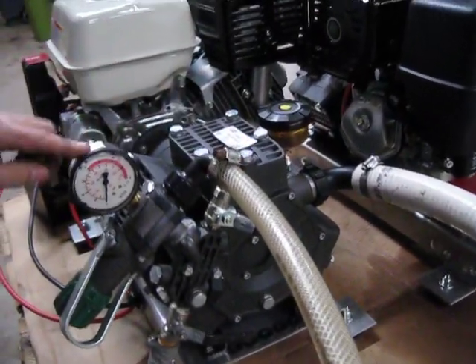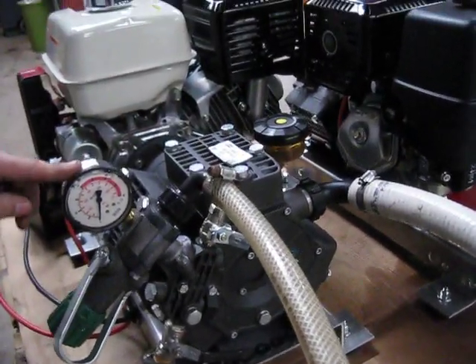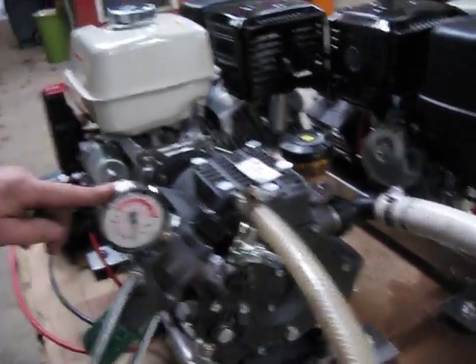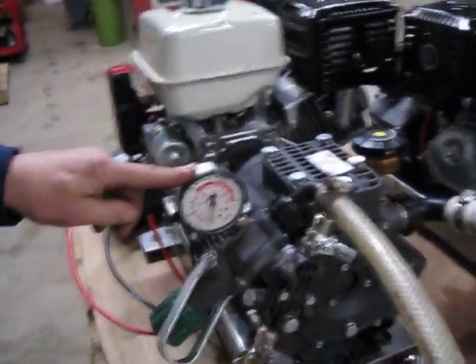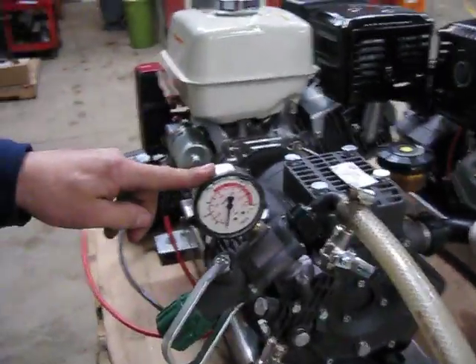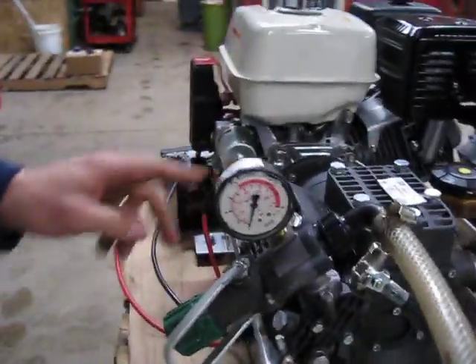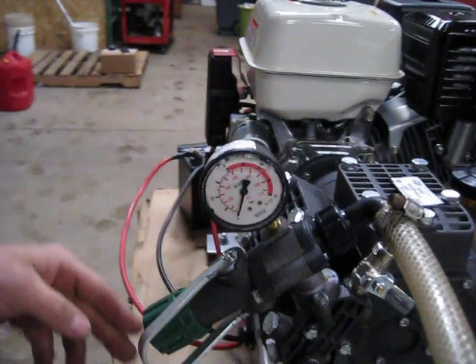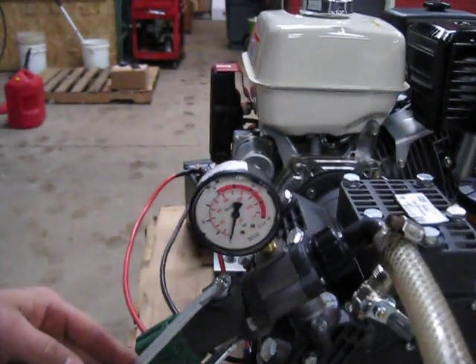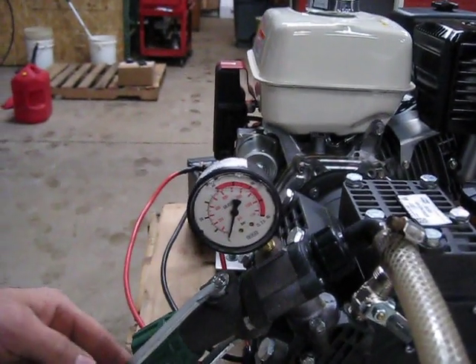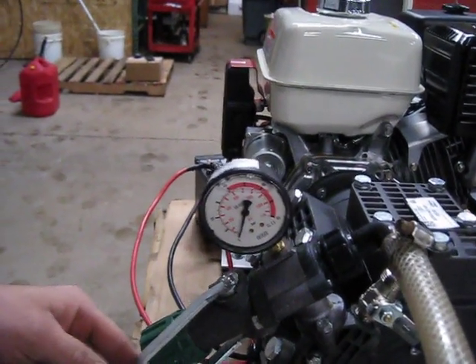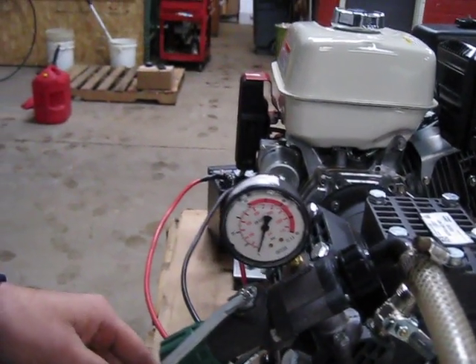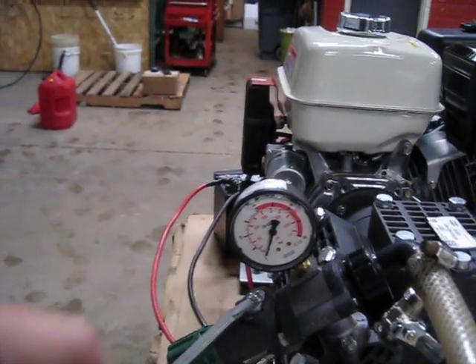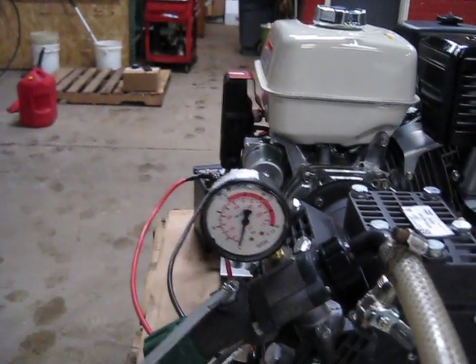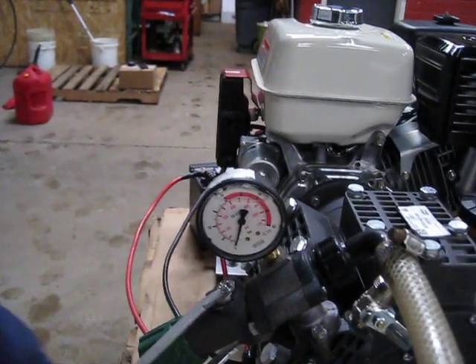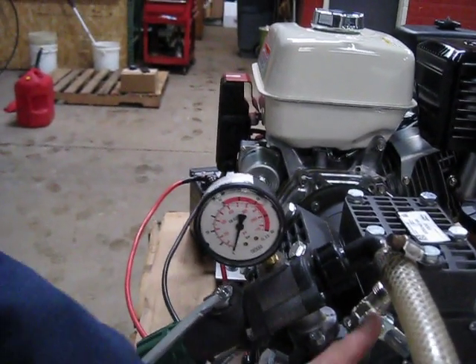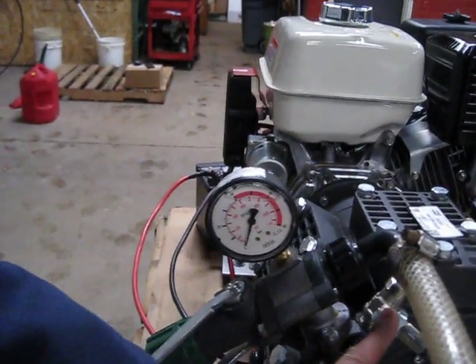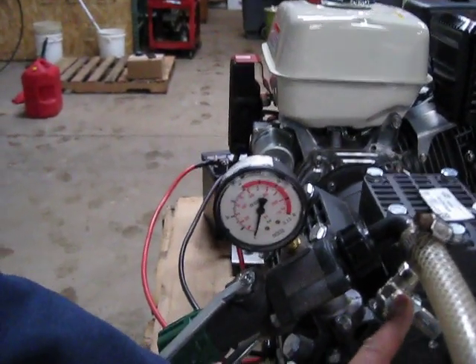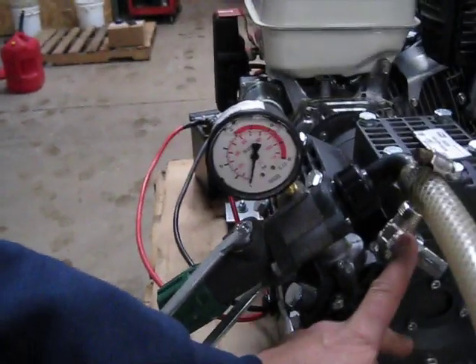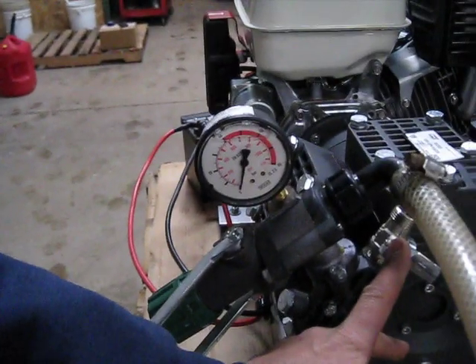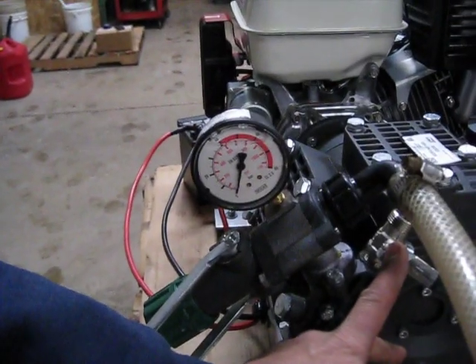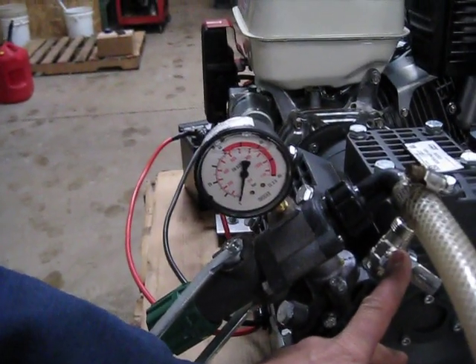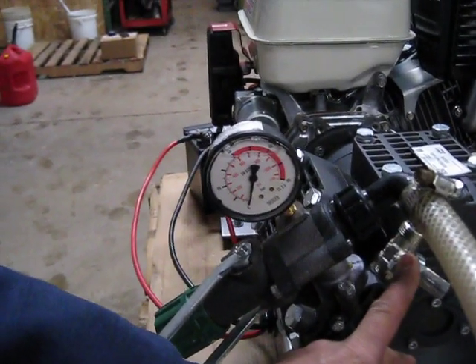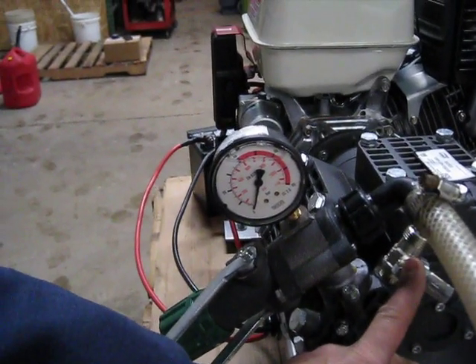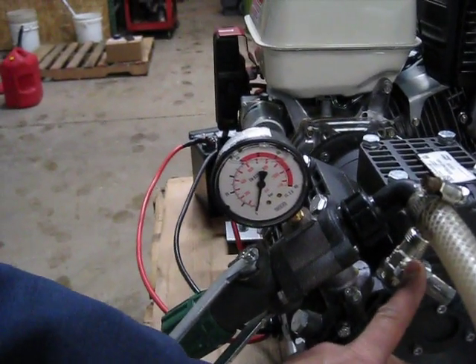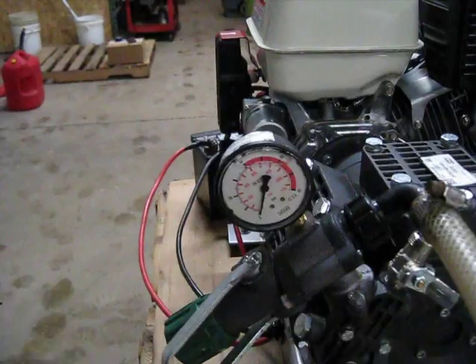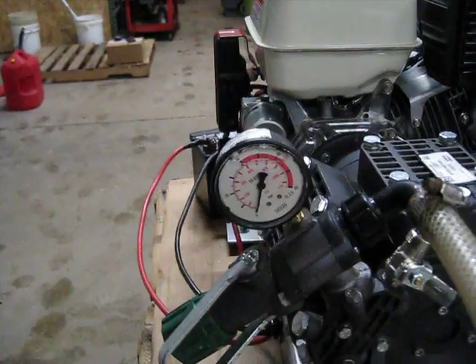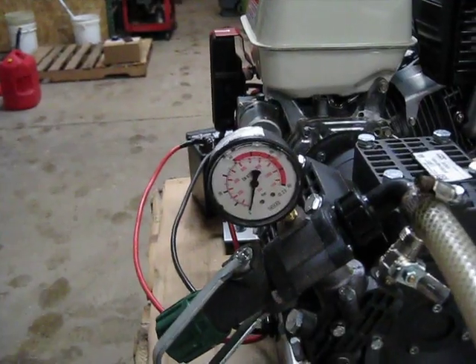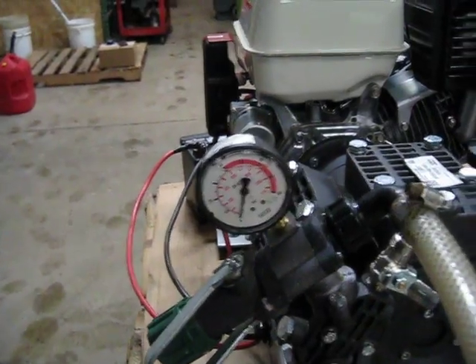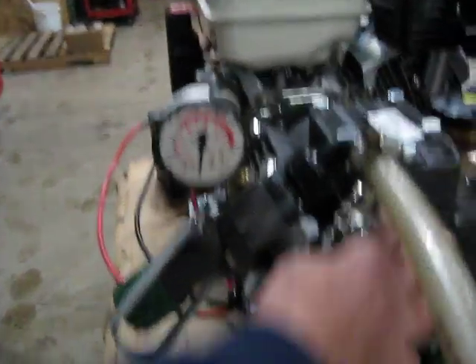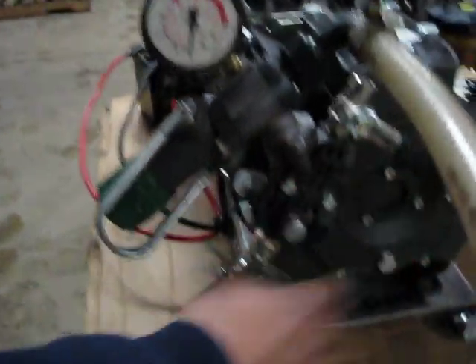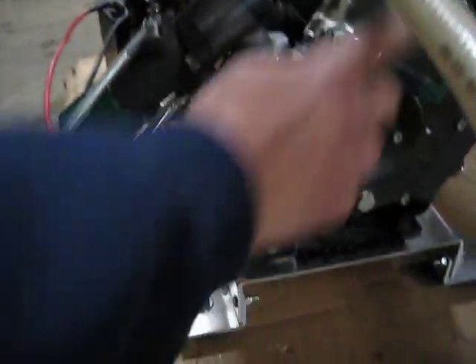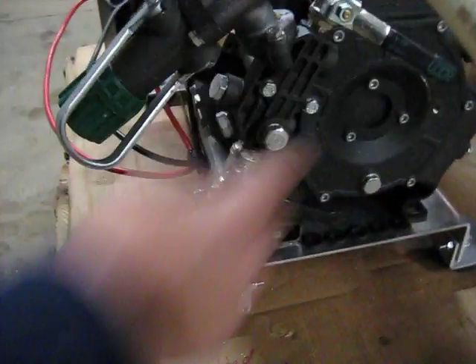This particular type of pump has two really nice features. One, you can run two guns at one time with two different outlets.